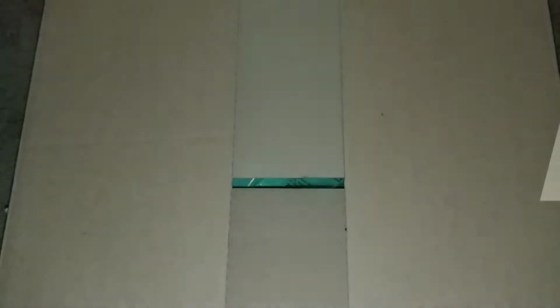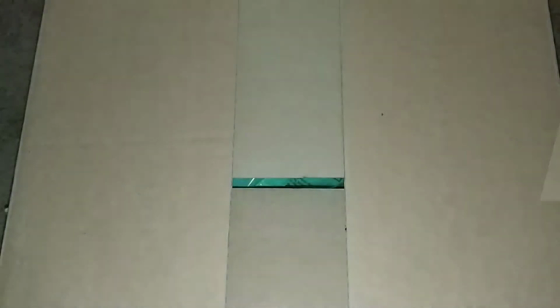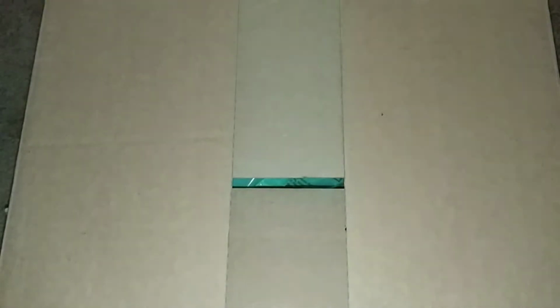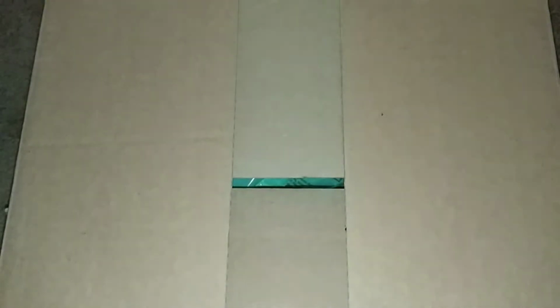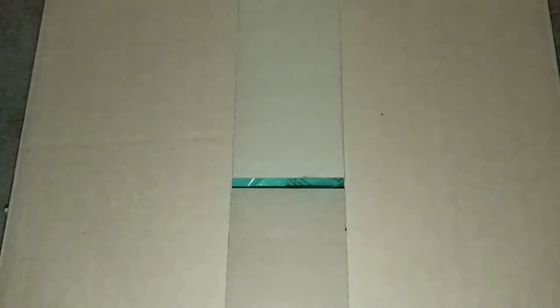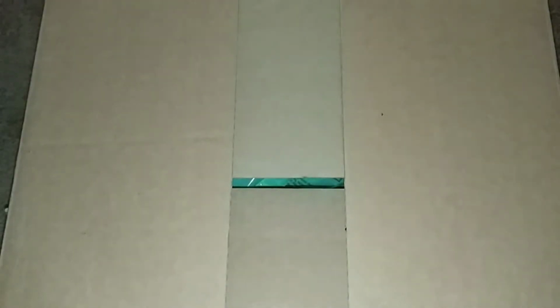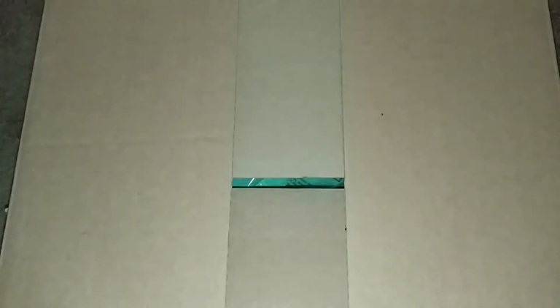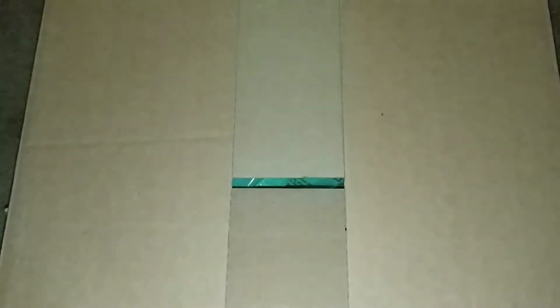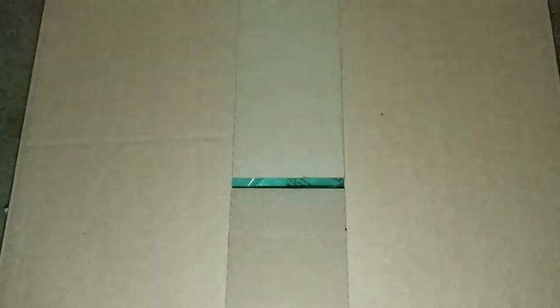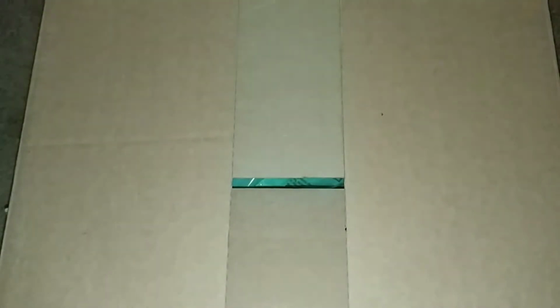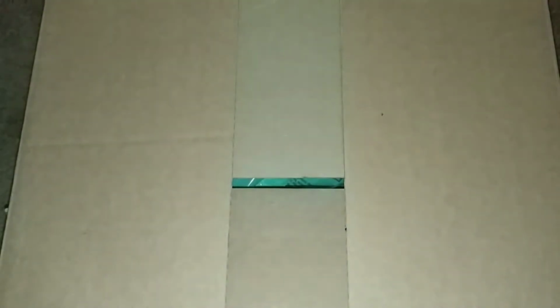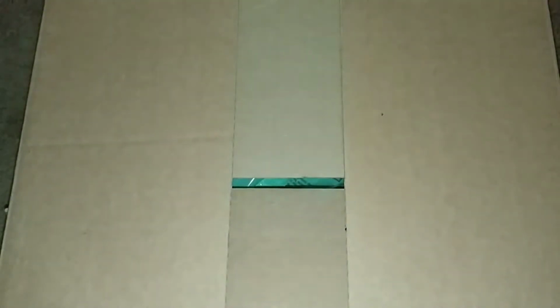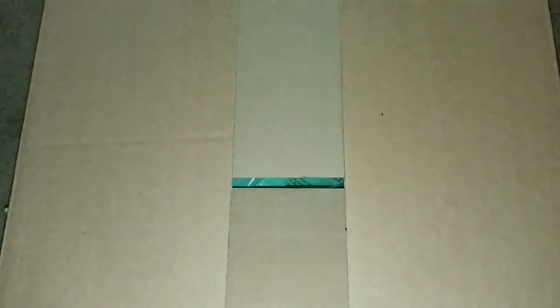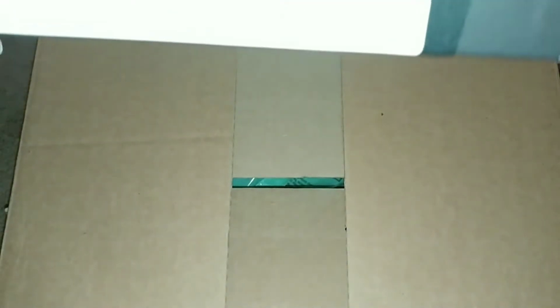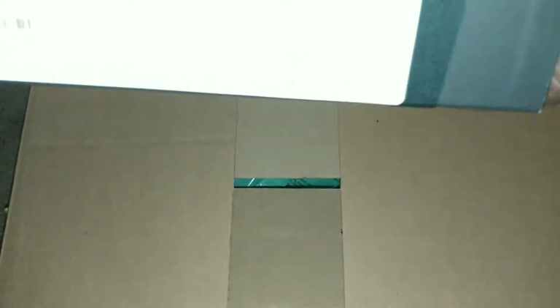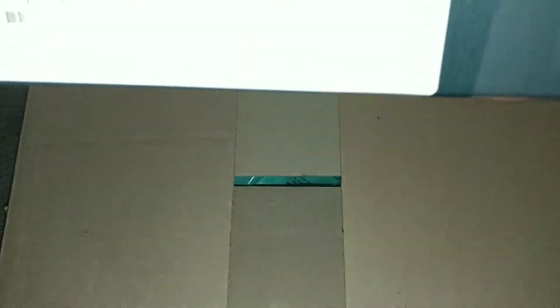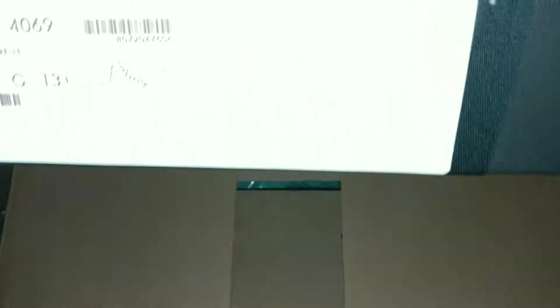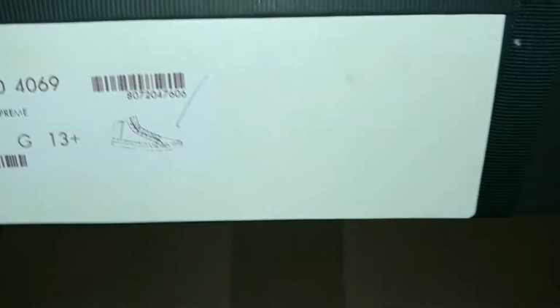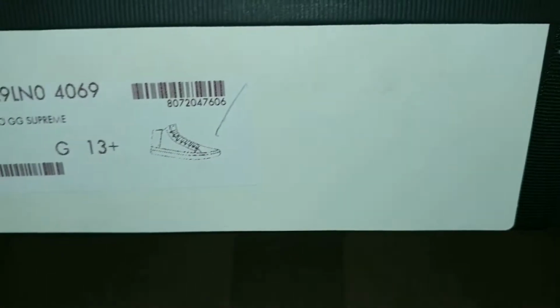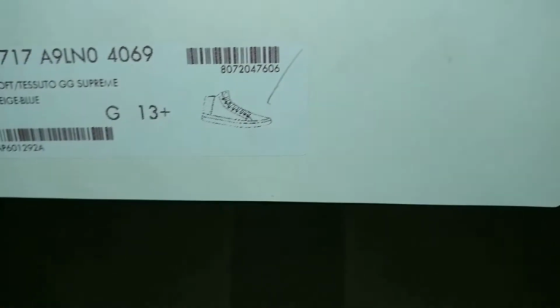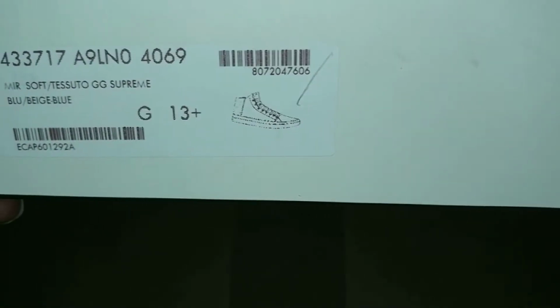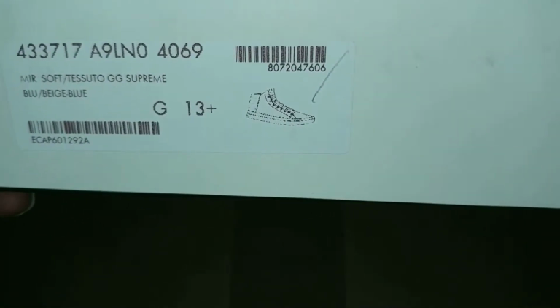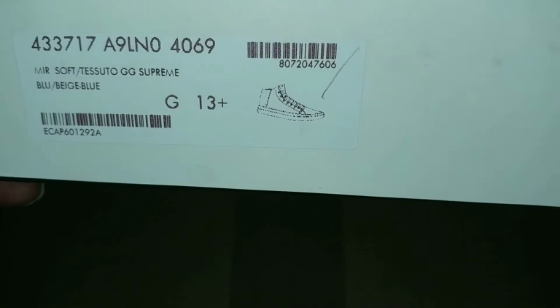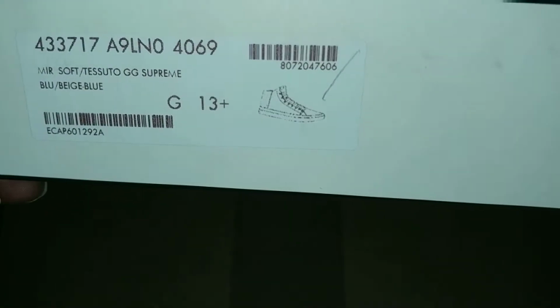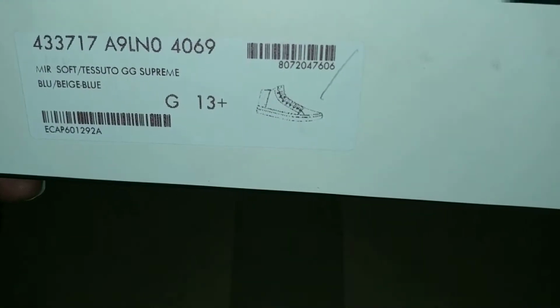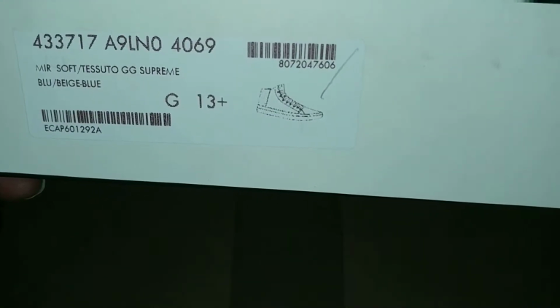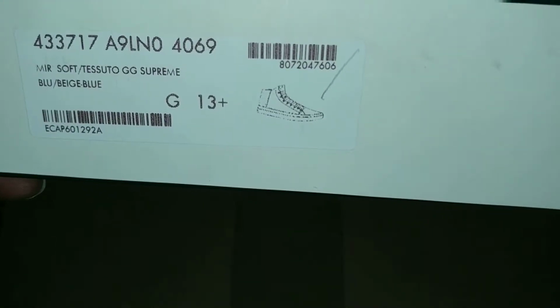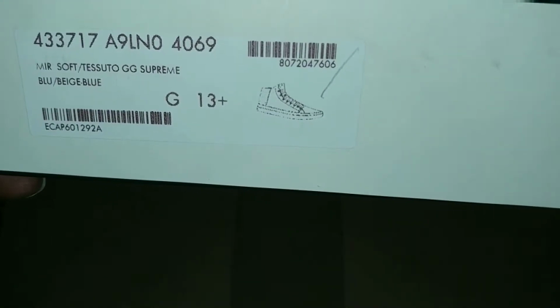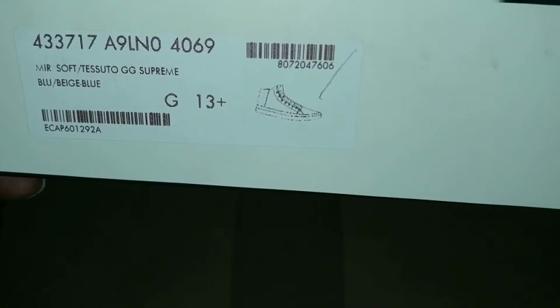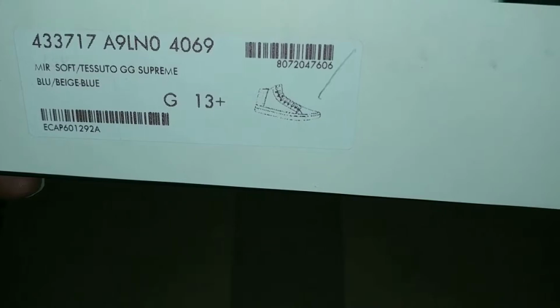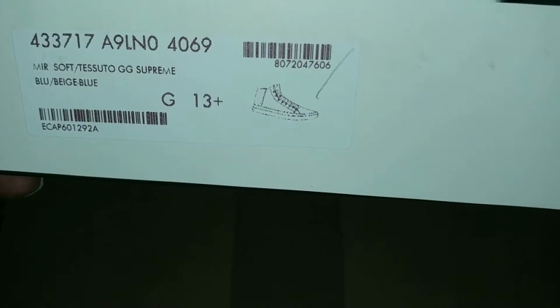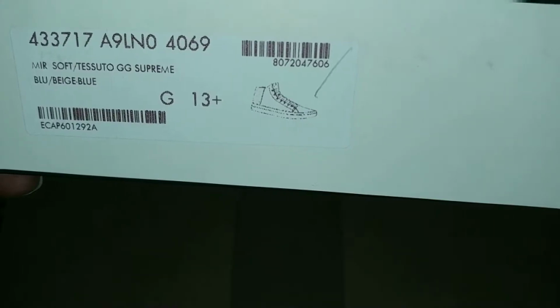What's up, I'm with the businesses. You're tuned in to N.O. Swag. Today we're gonna review the Gucci Supreme High Tops, blue and blue beige. Let's get in it.